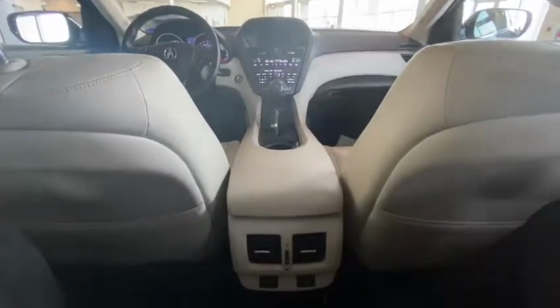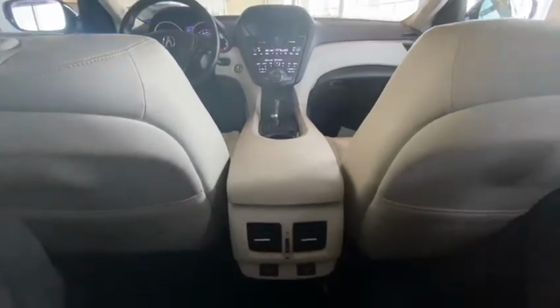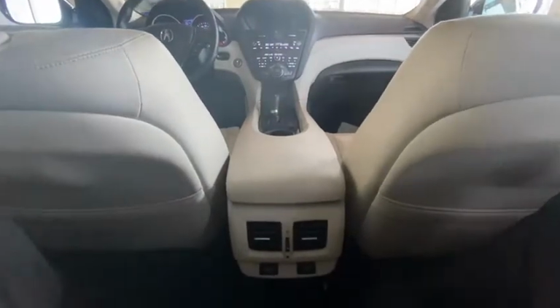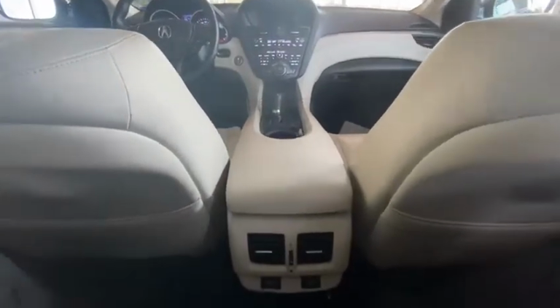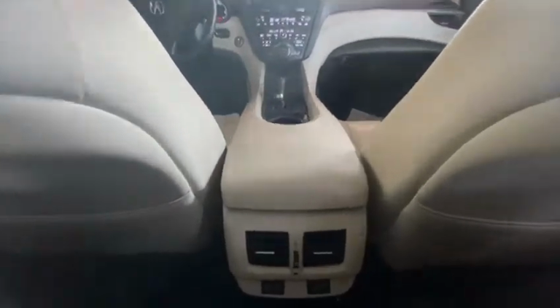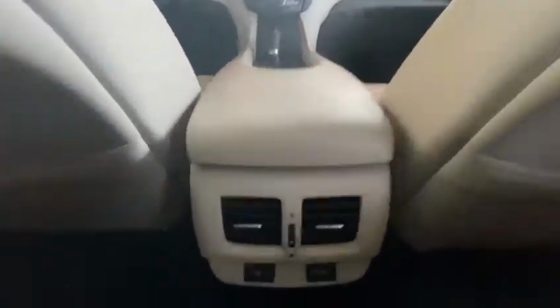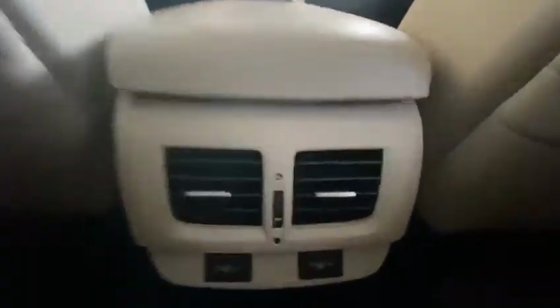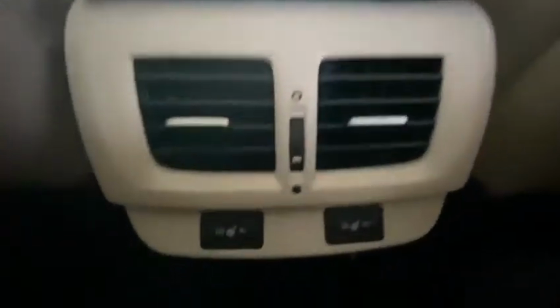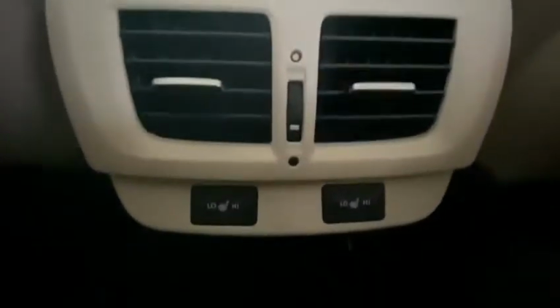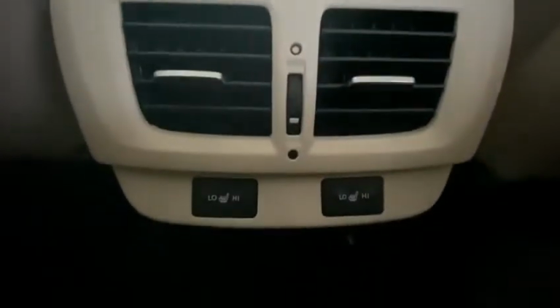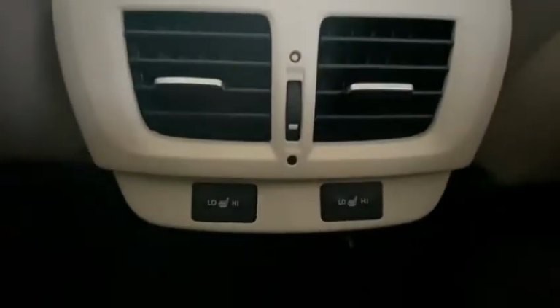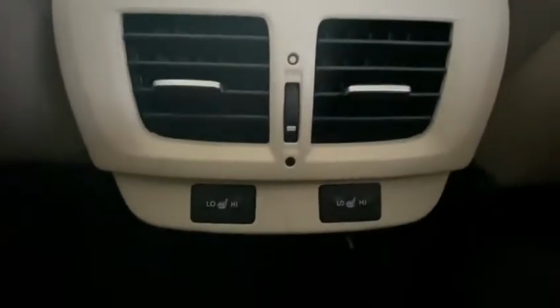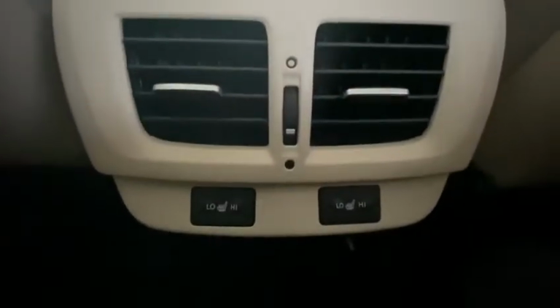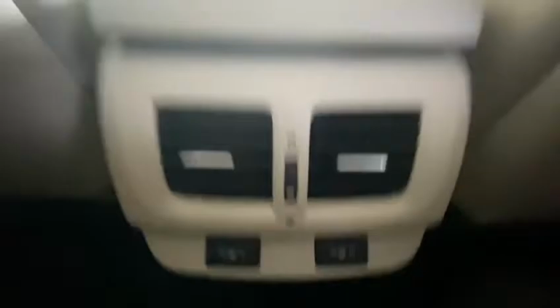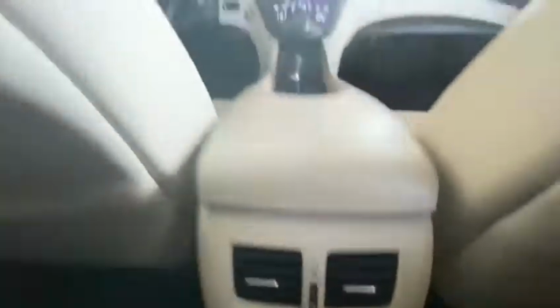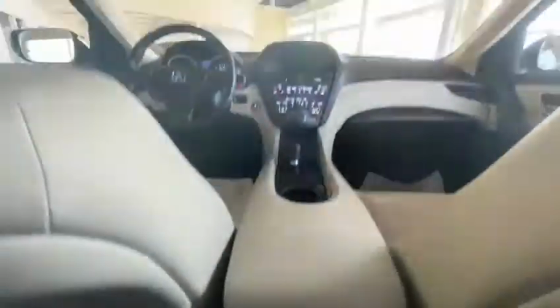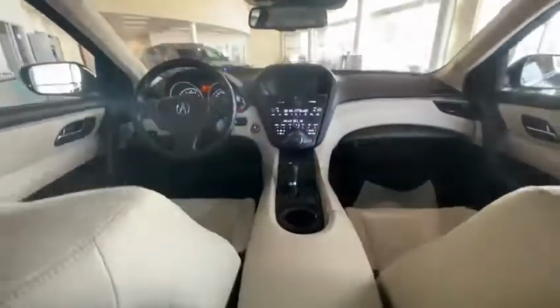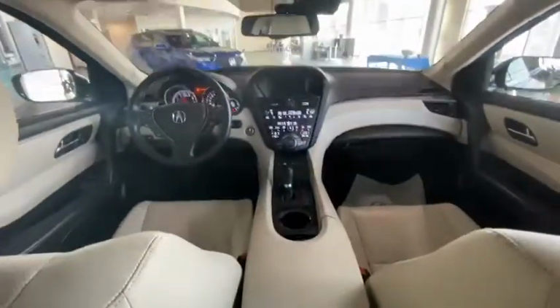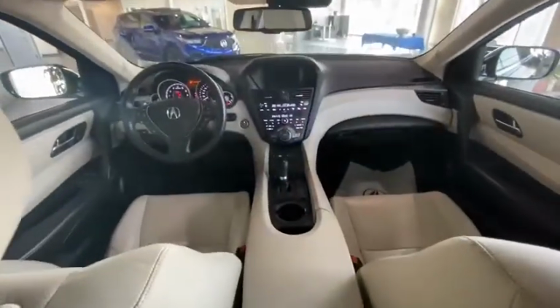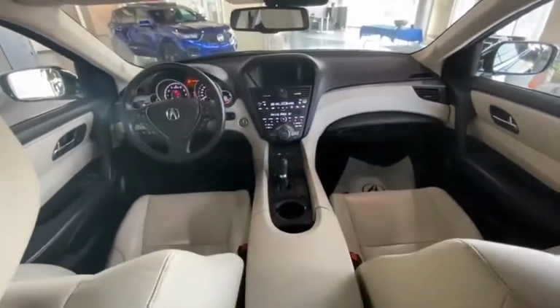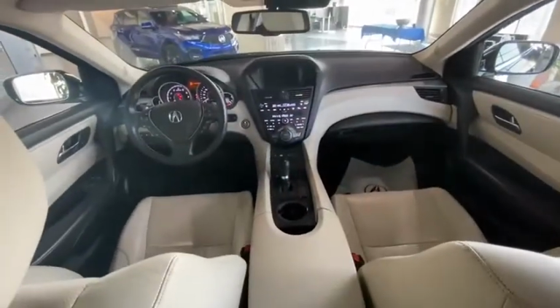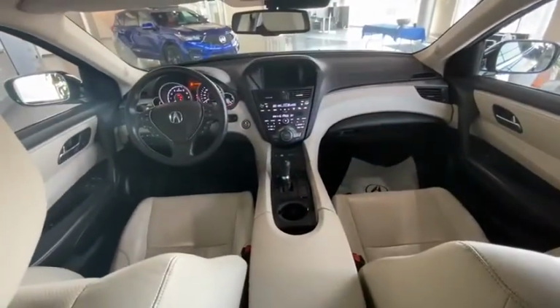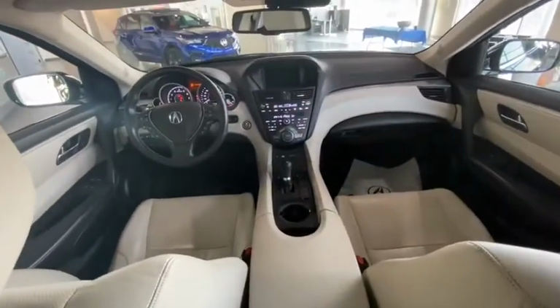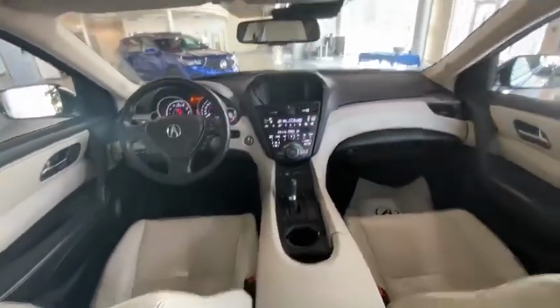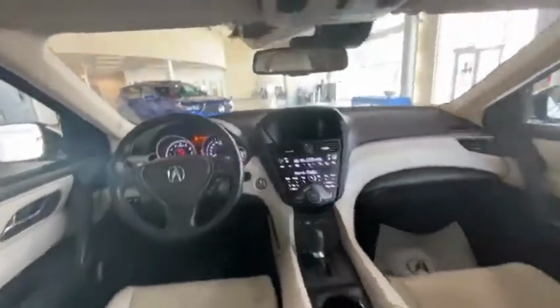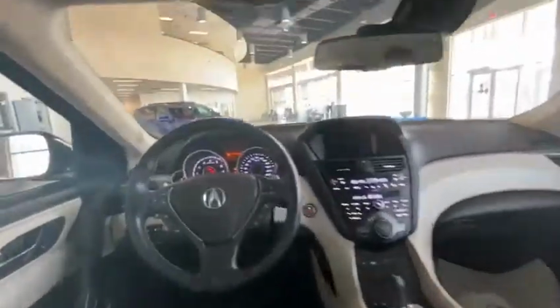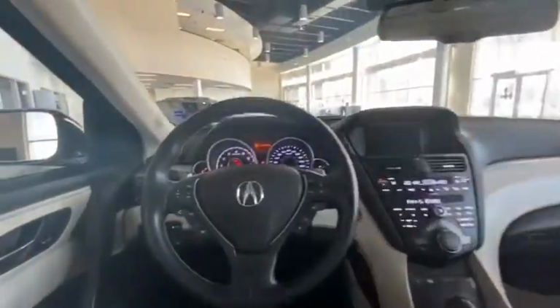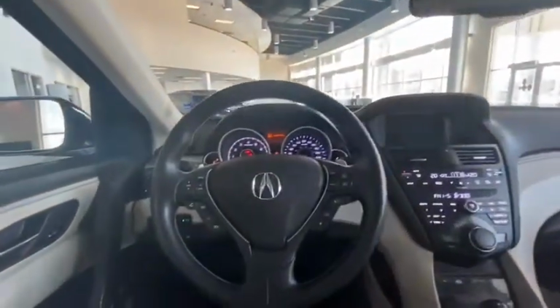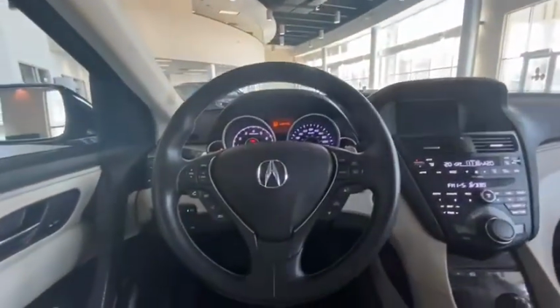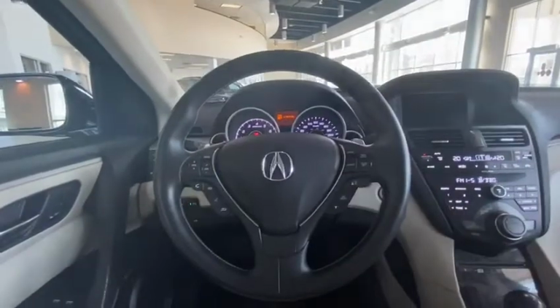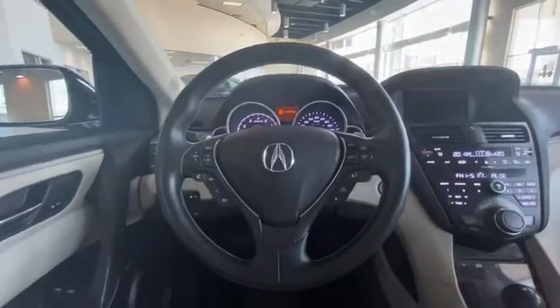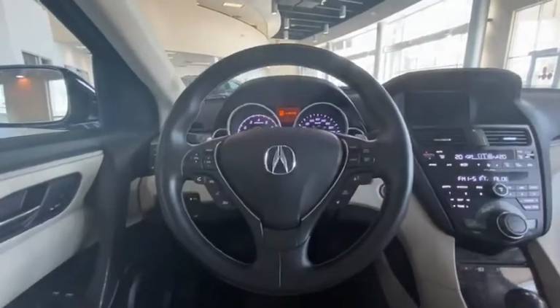Taking a look inside the ZDX, it's very clean and nice. You've even got heated rear seats for rear passengers. And take a look at that front row — here's a look at the steering wheel, very comfortable.